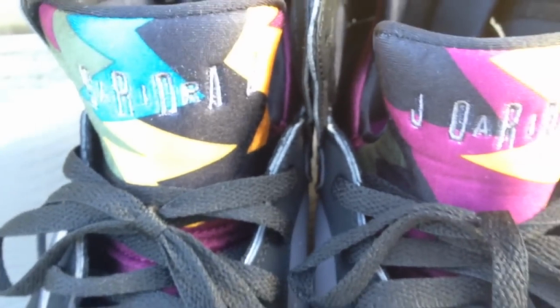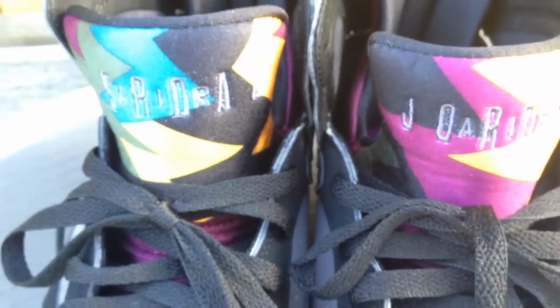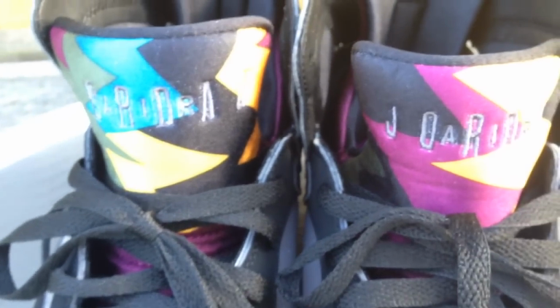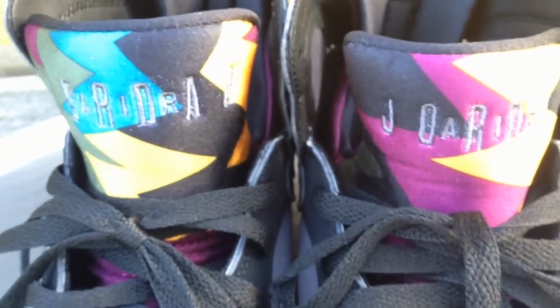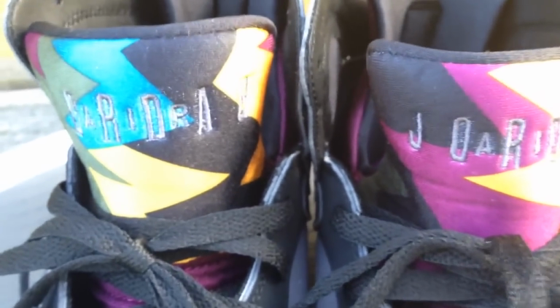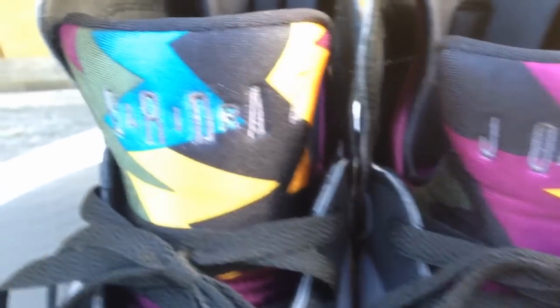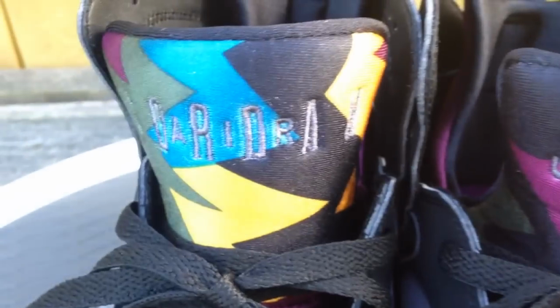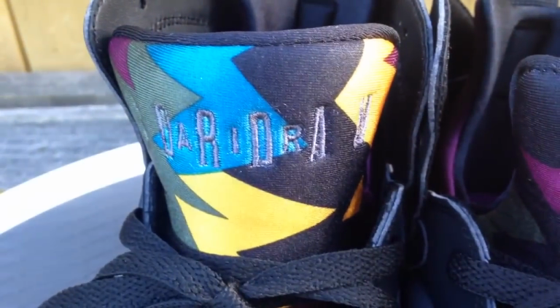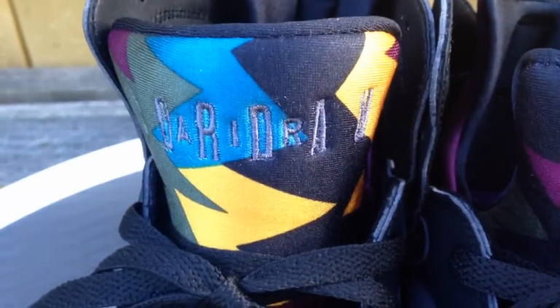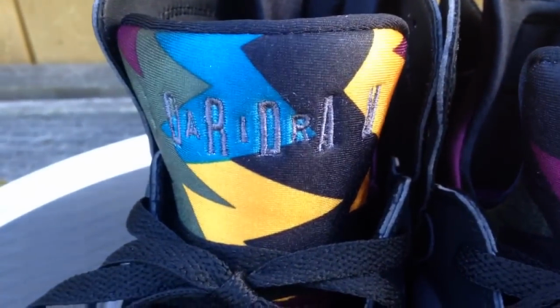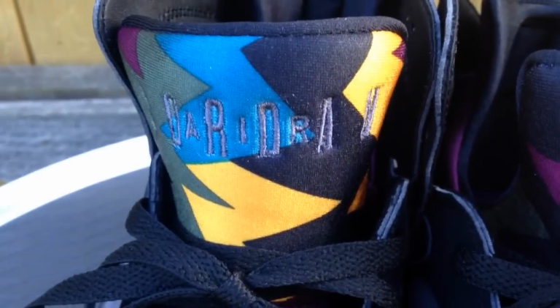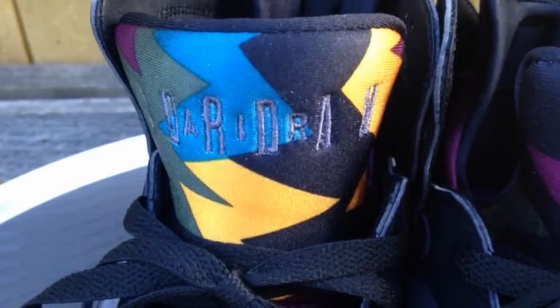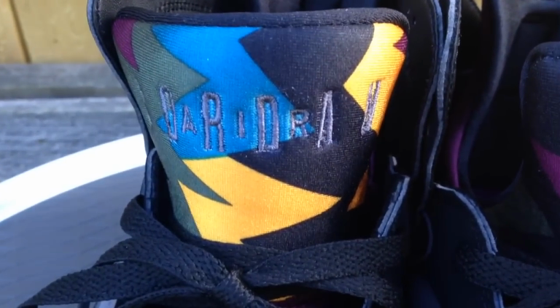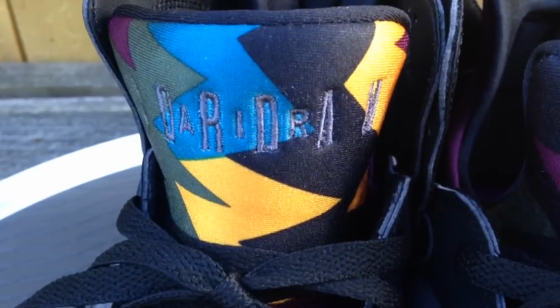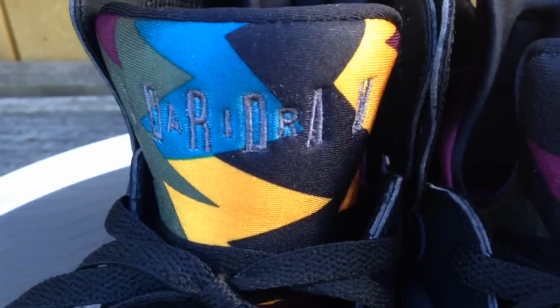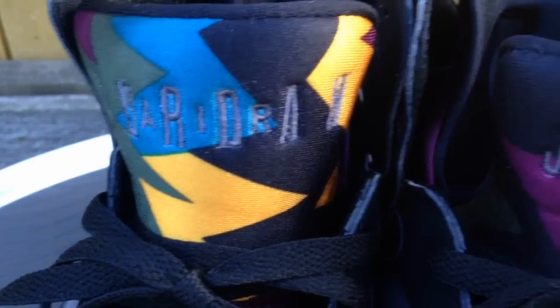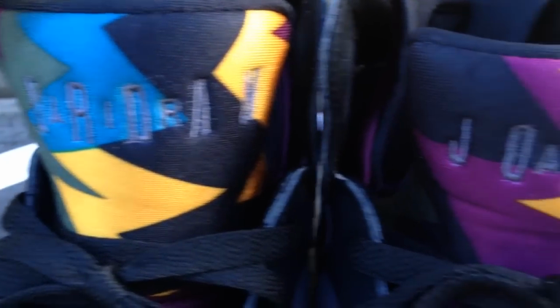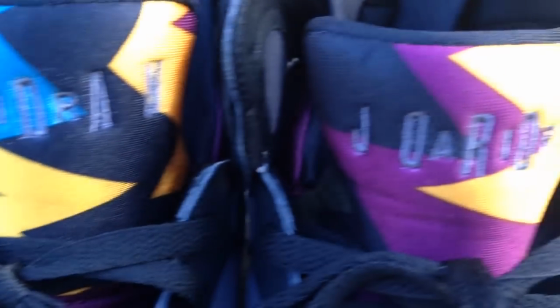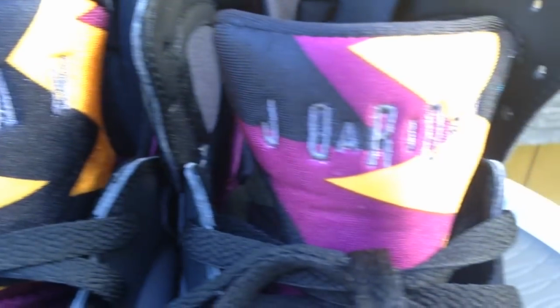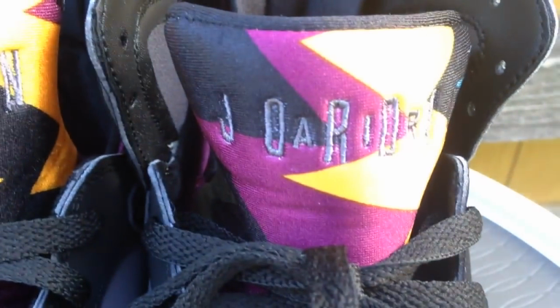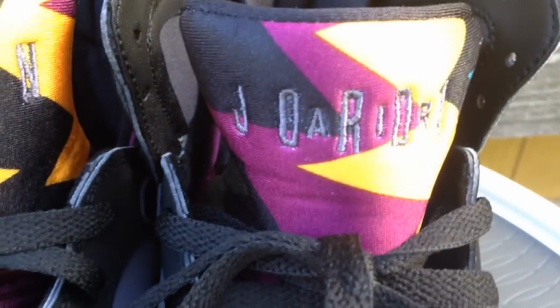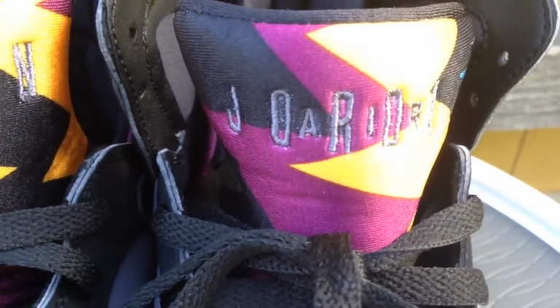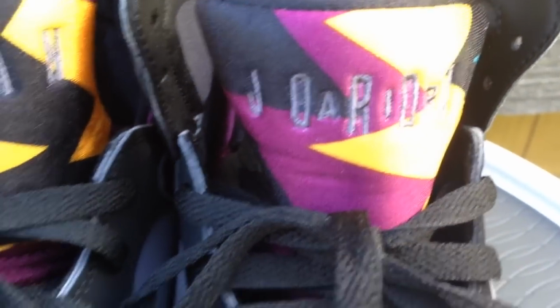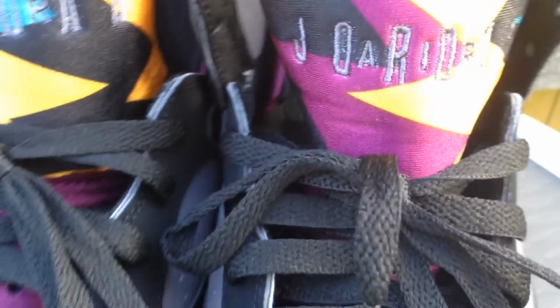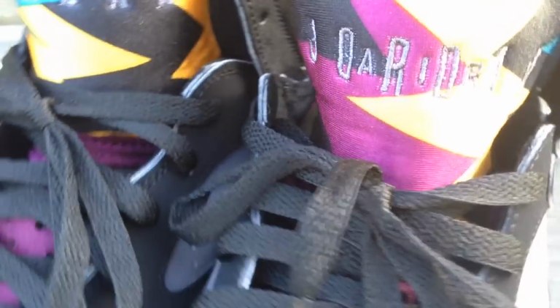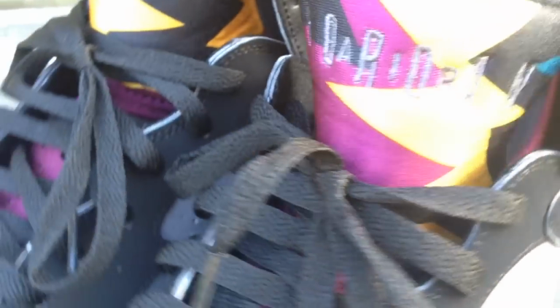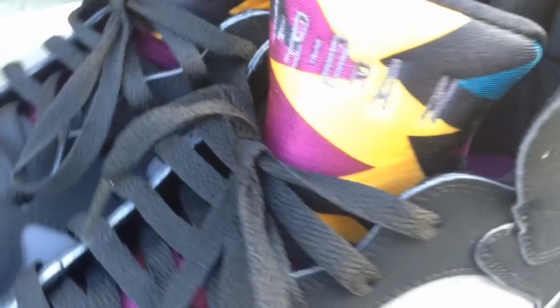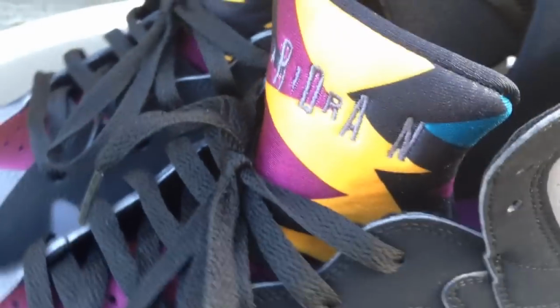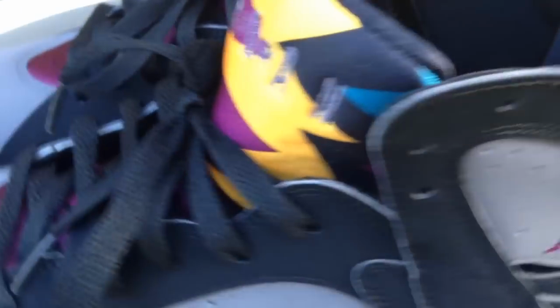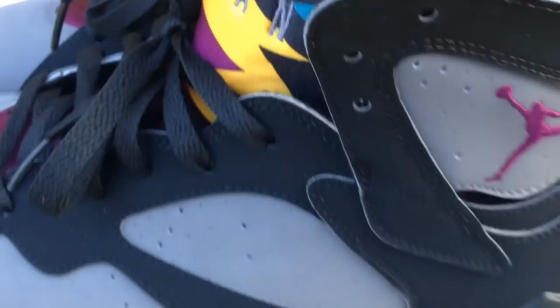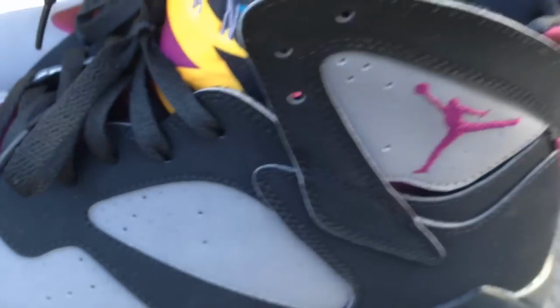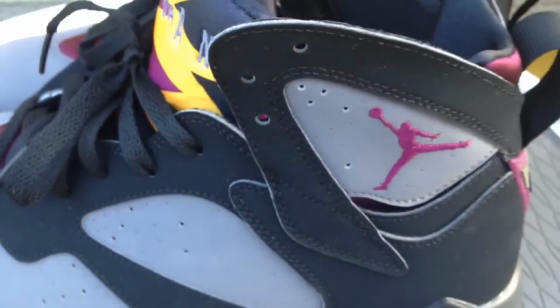The cool thing about the Jordan 7 is you get different tone patterns, so your colorways are pretty much different on each of your Jordan 7s. Everybody's would be a little different from each other.